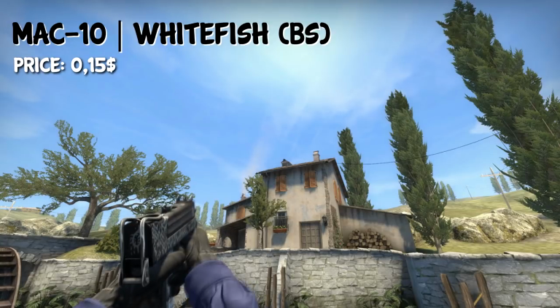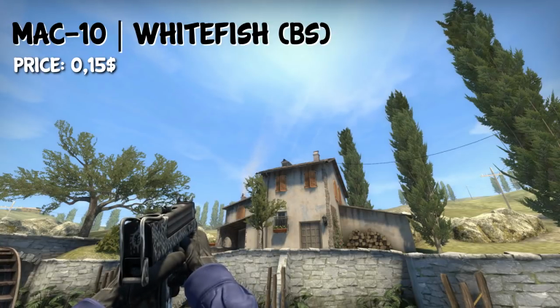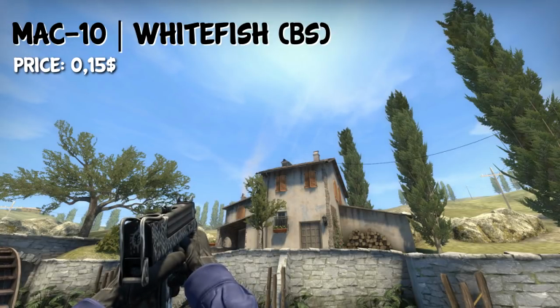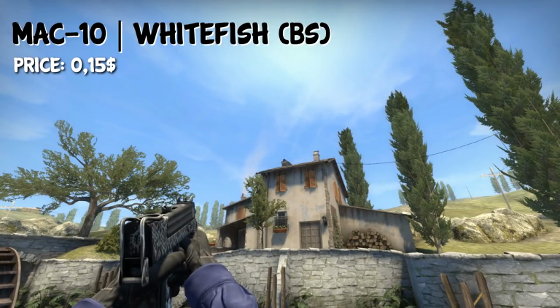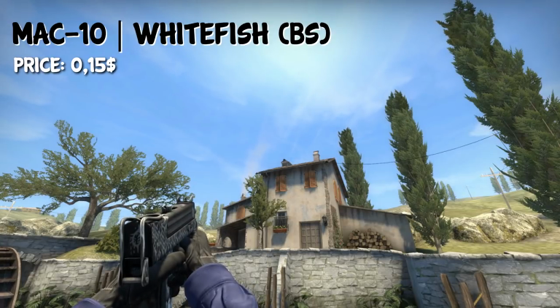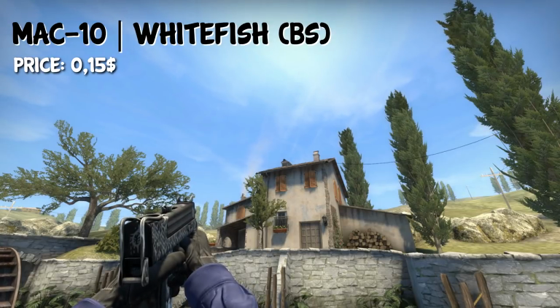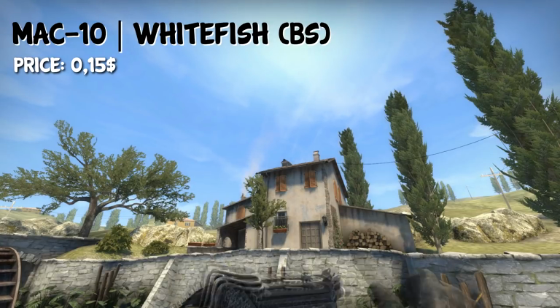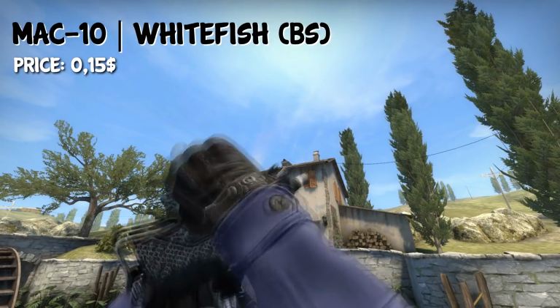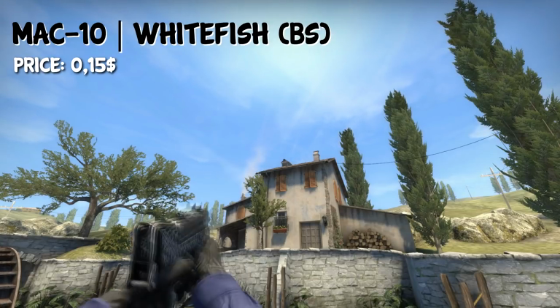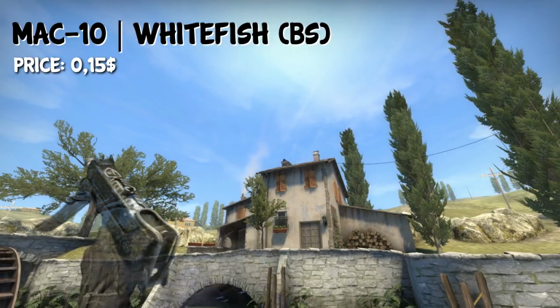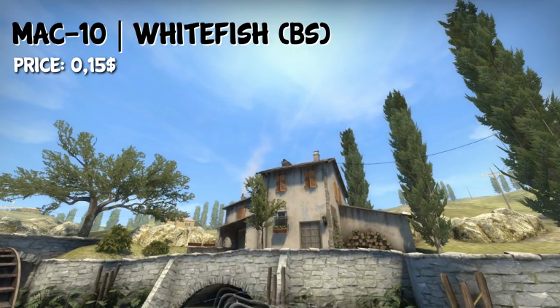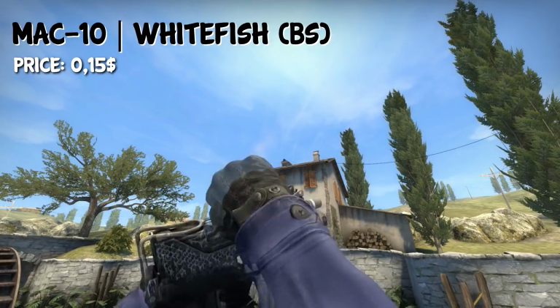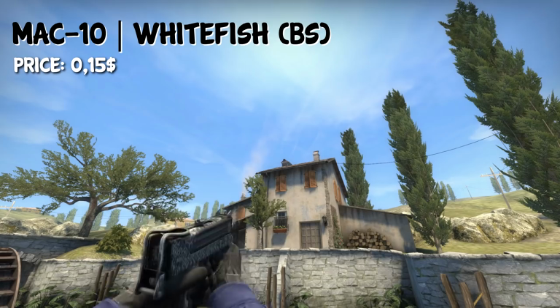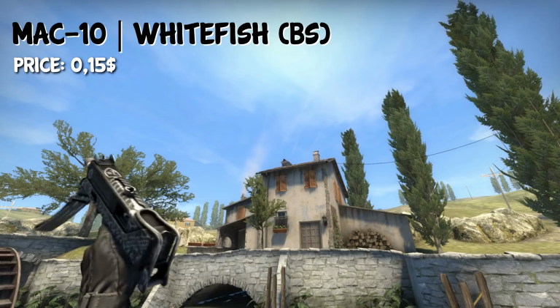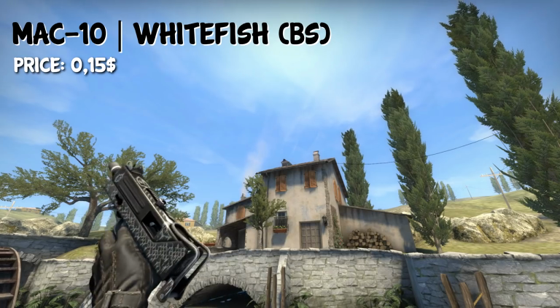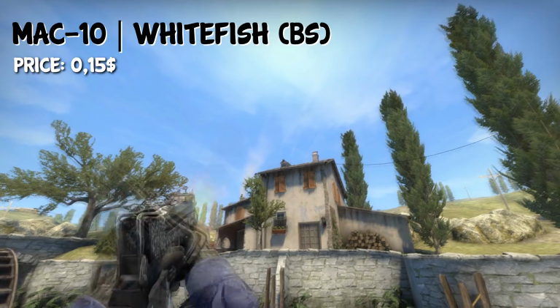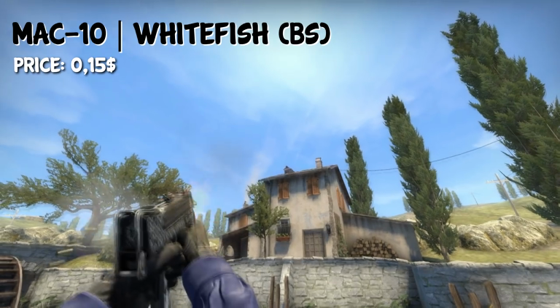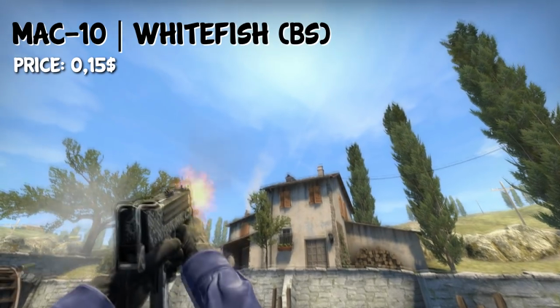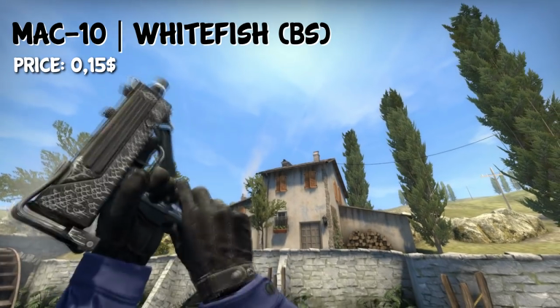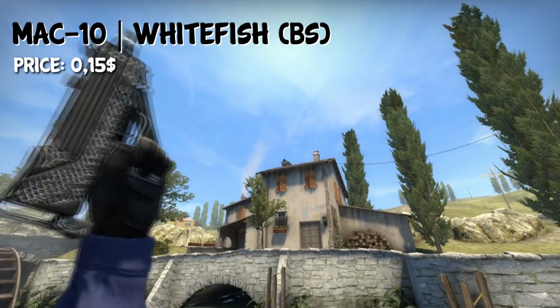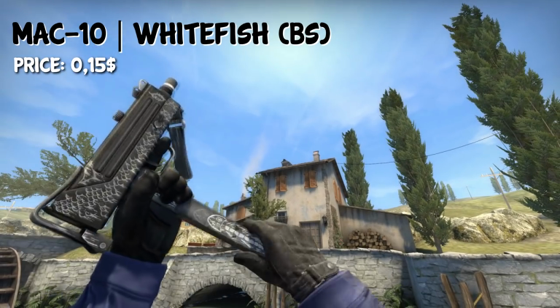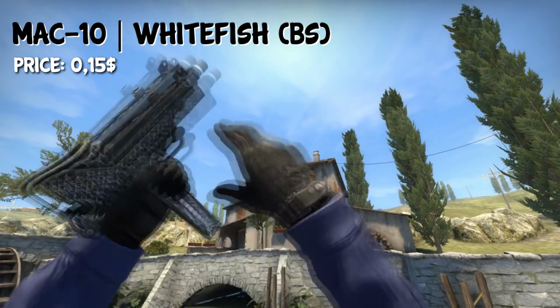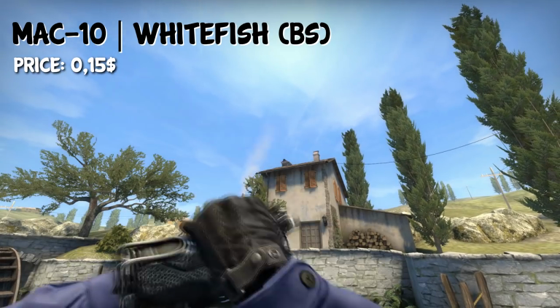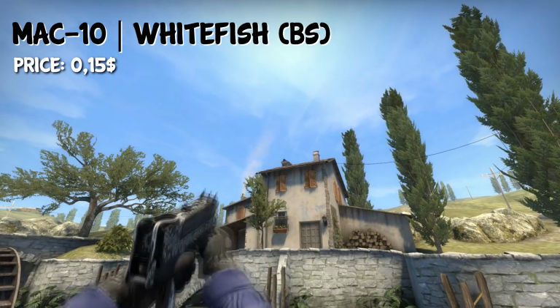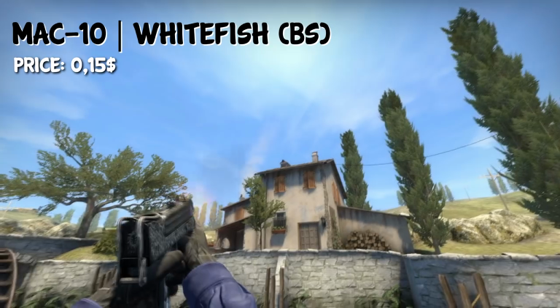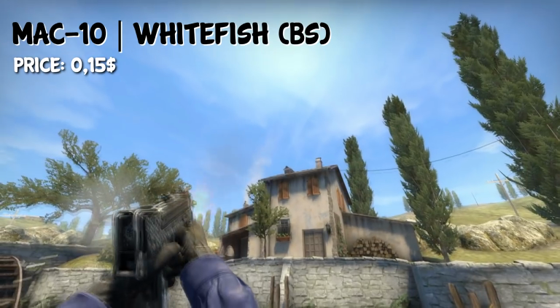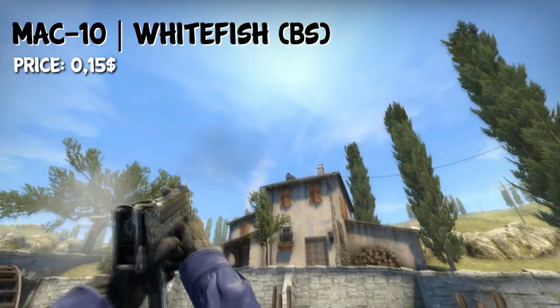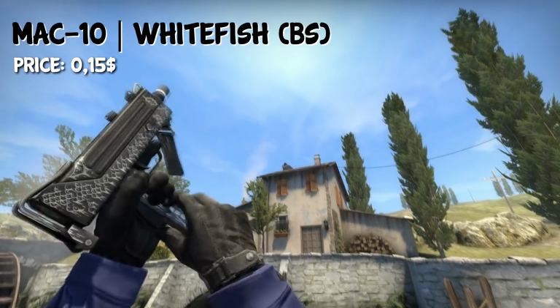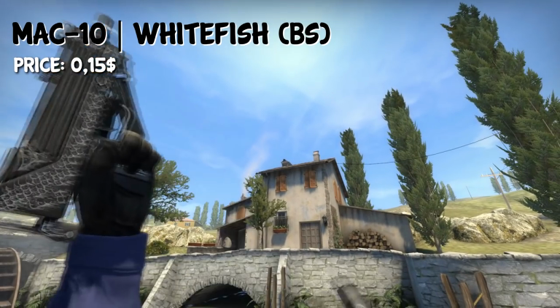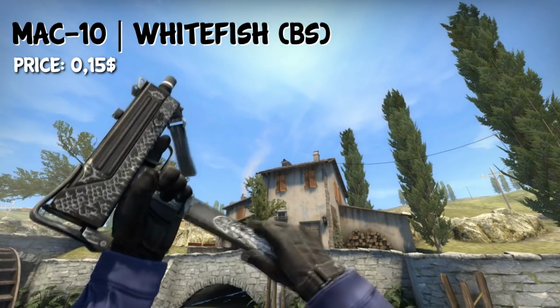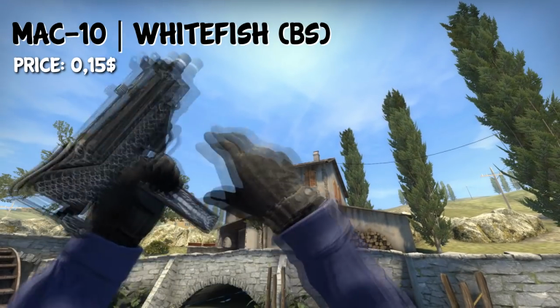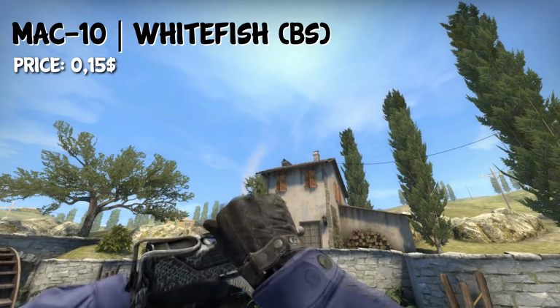On the T side, we have the MAC-10 Whitefish in Battle-Scarred condition. Why Battle-Scarred? Because it doesn't really change anything about the skin and it's not the prettiest one in my opinion. It will cost you $0.15.